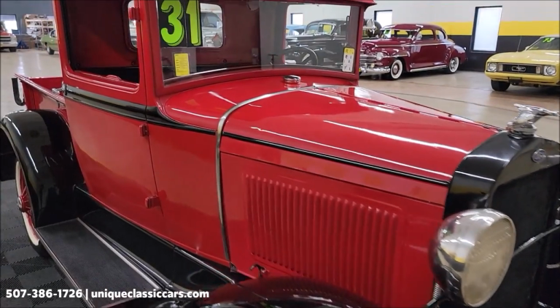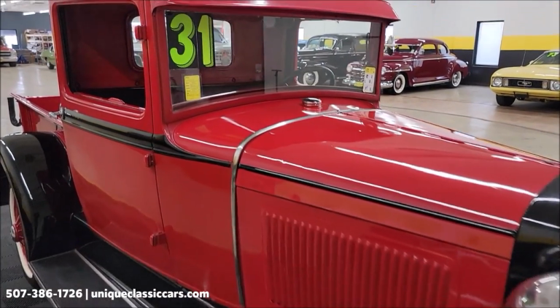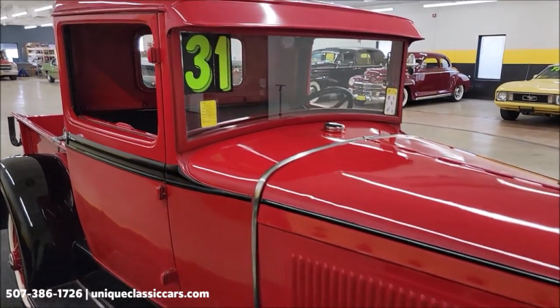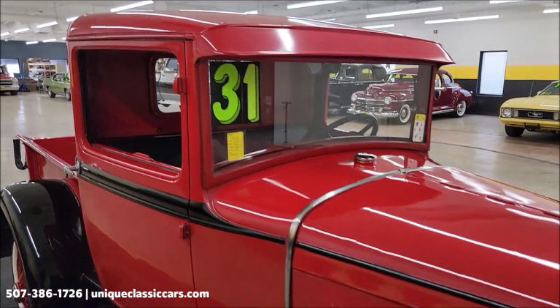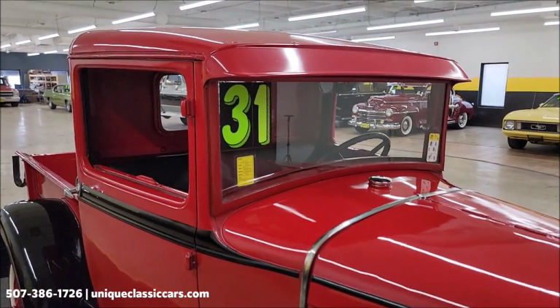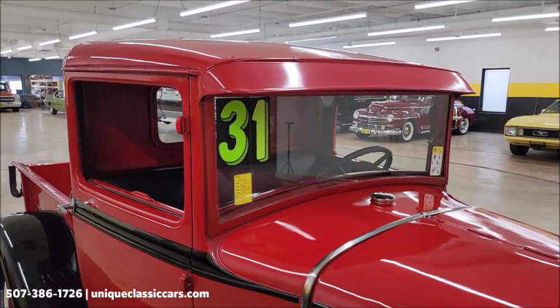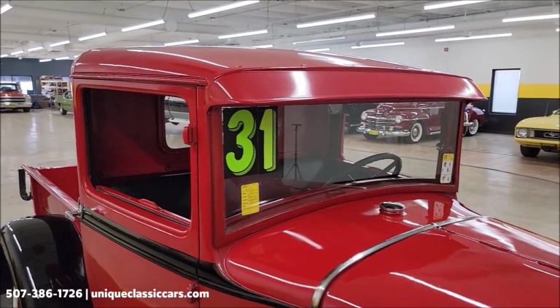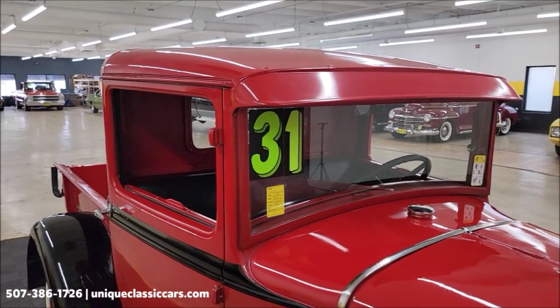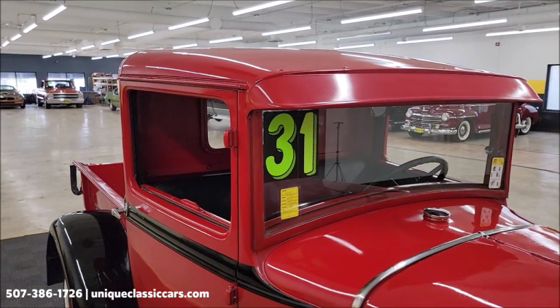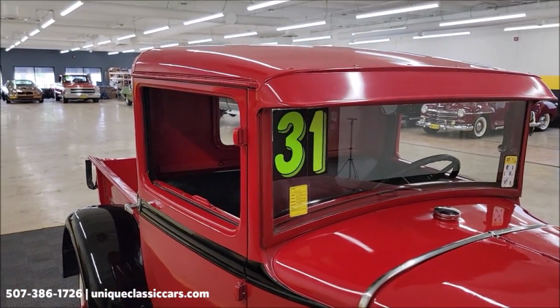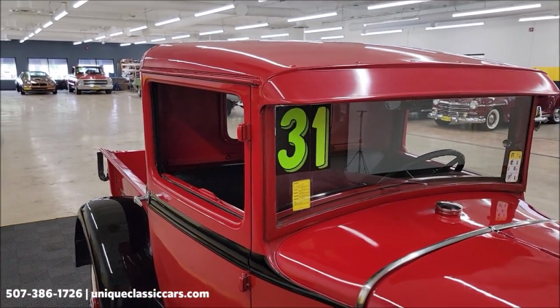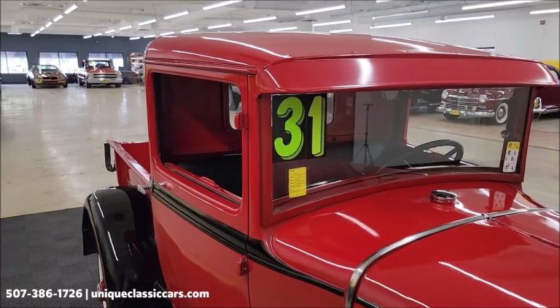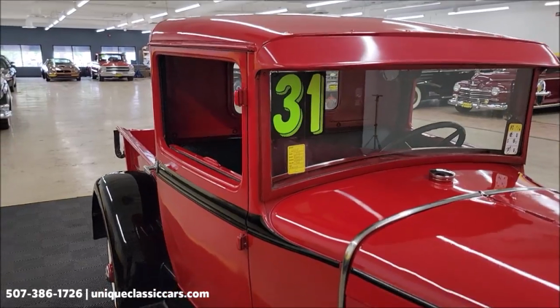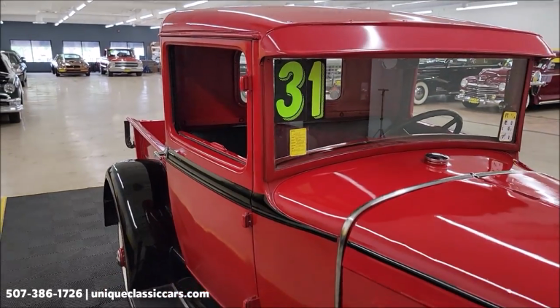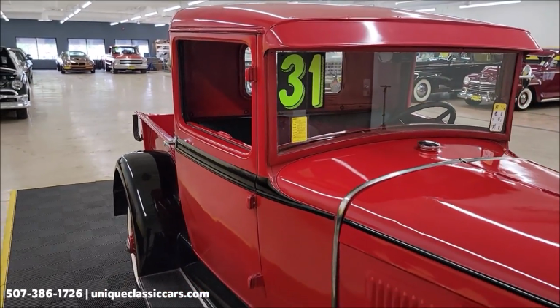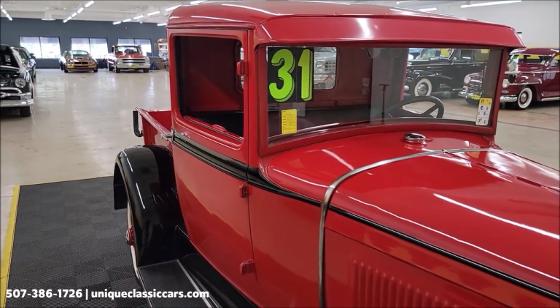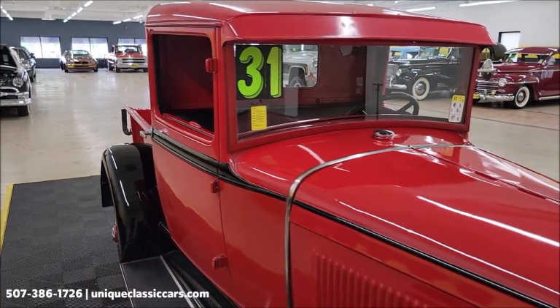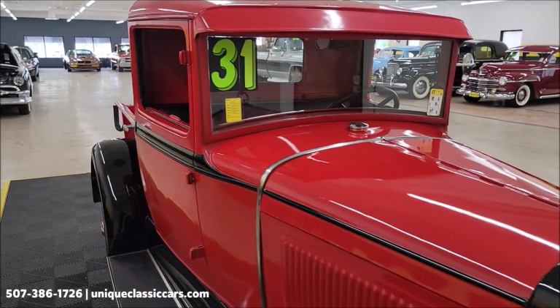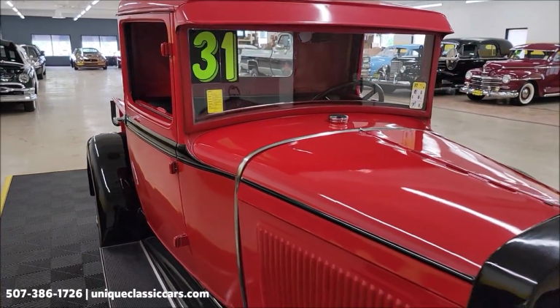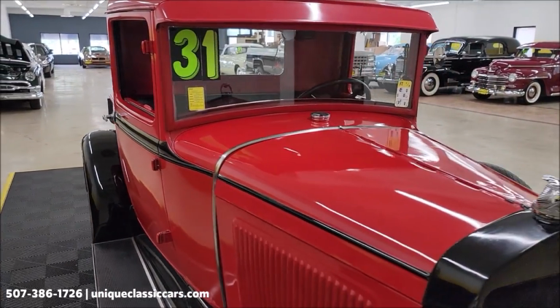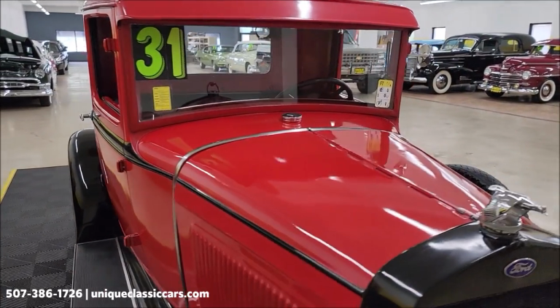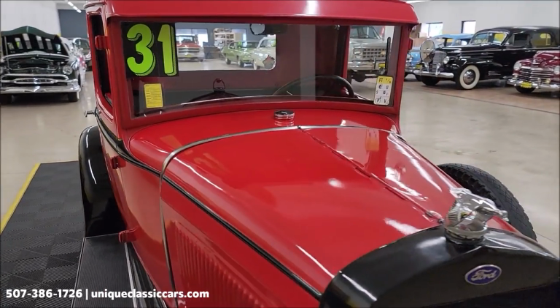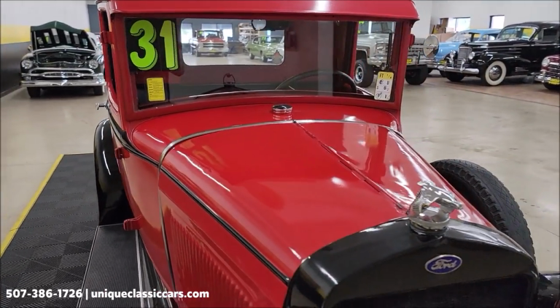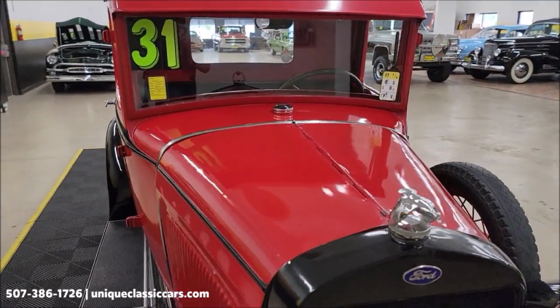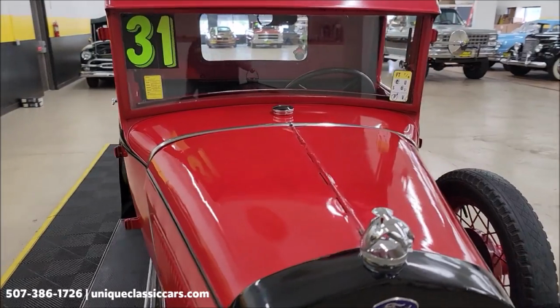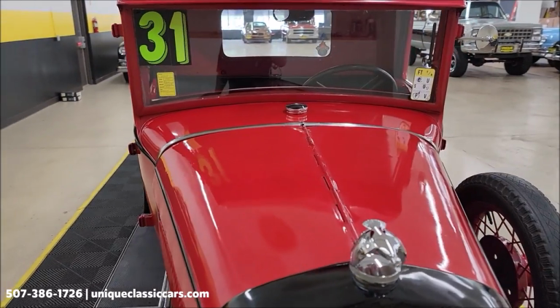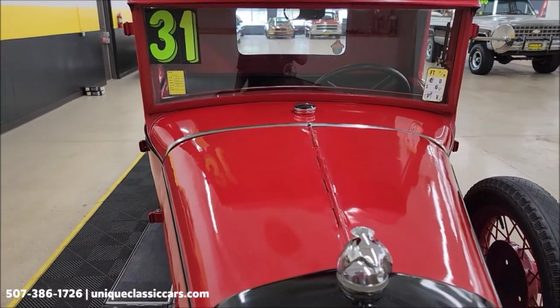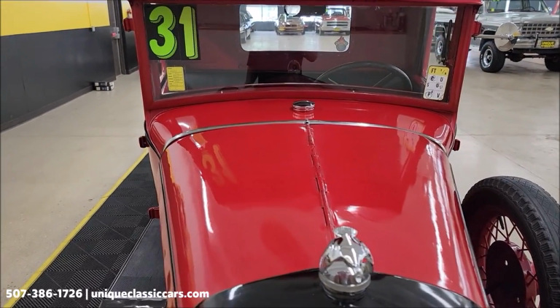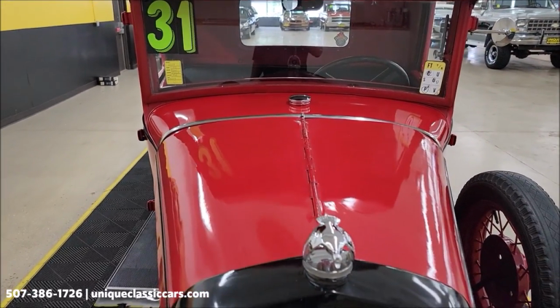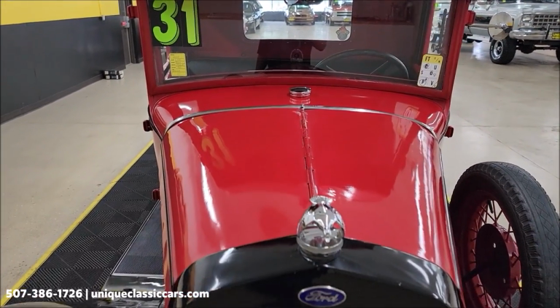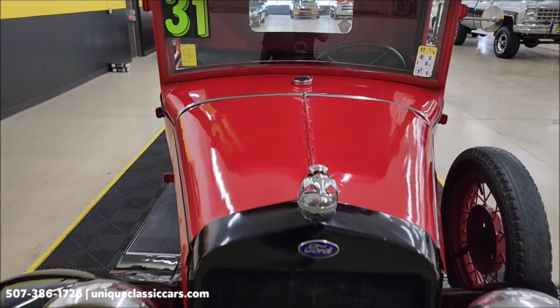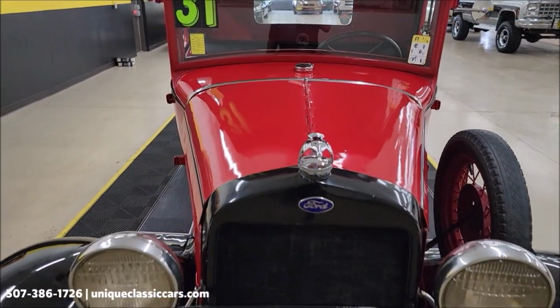Take your time looking through the still pictures of this at UniqueClassicCars.com. Click on the link down below the video in the description — it's going to take you right there. Of course, you can call us at 507-386-1726.